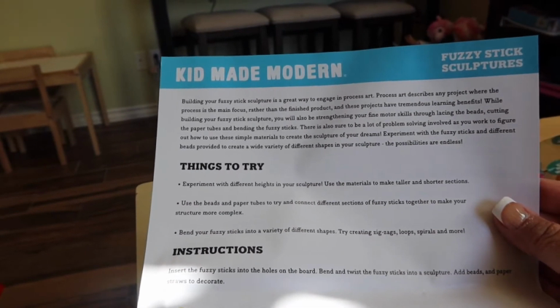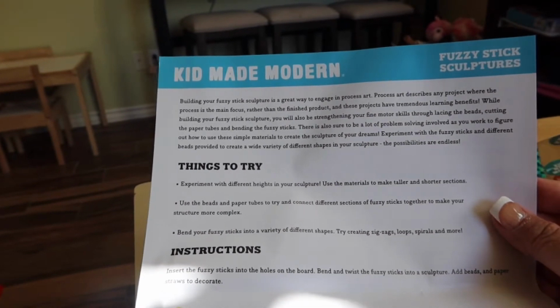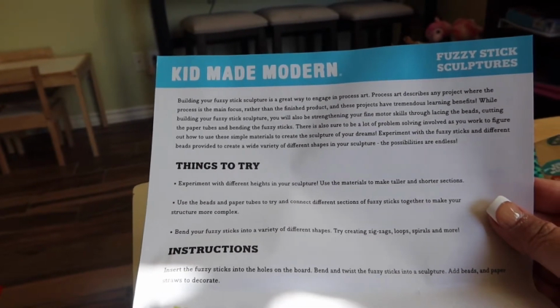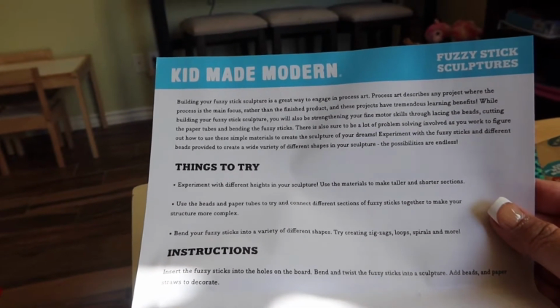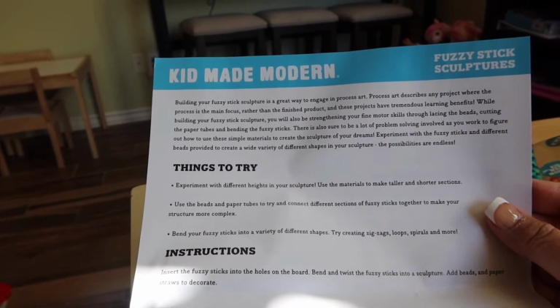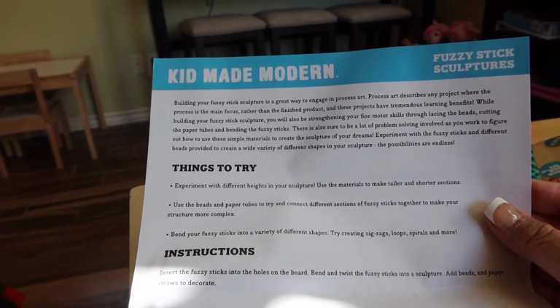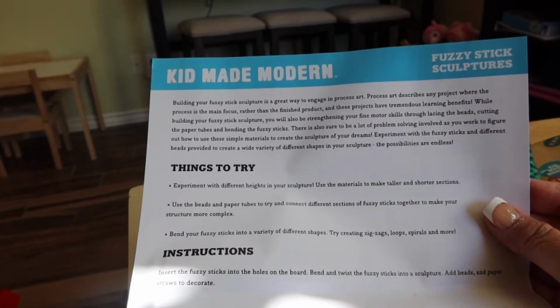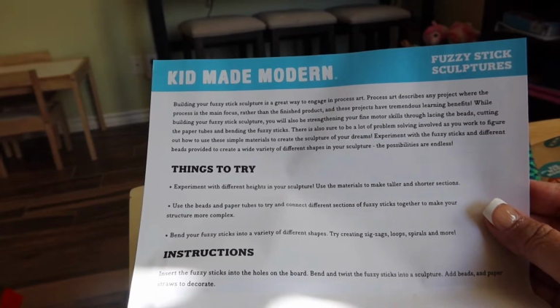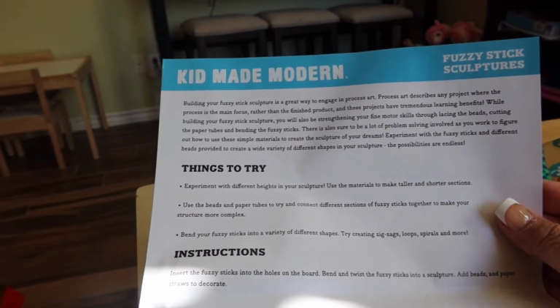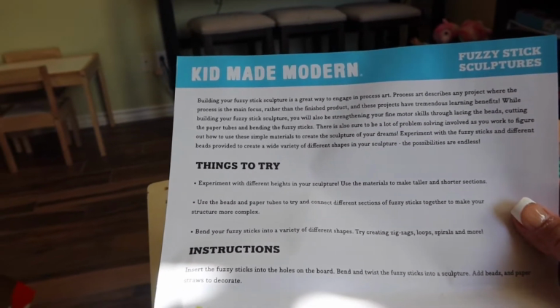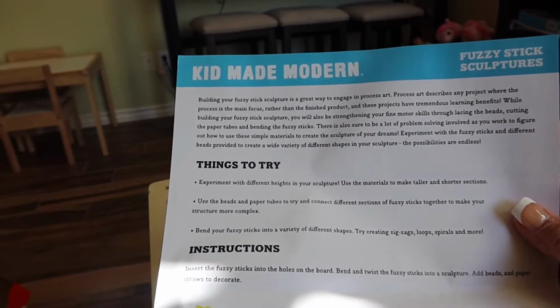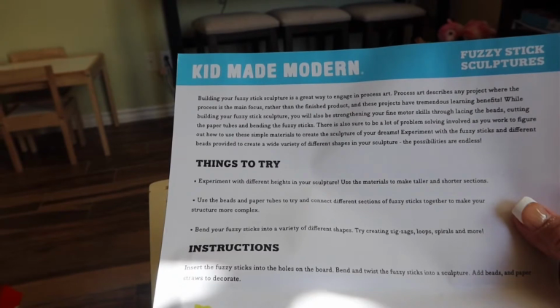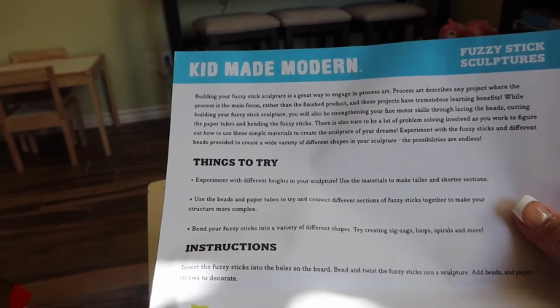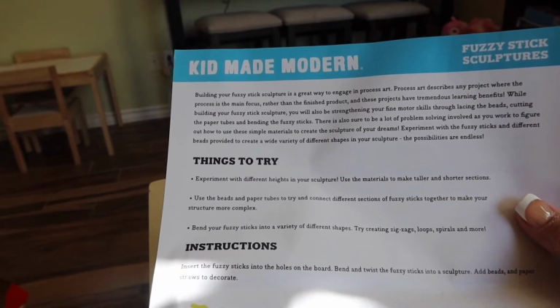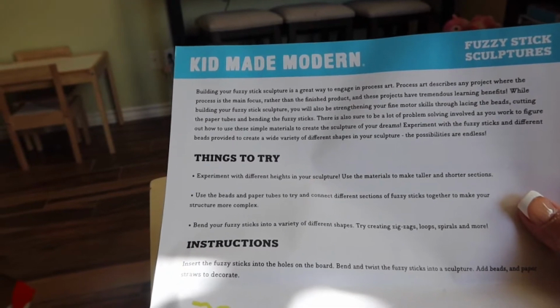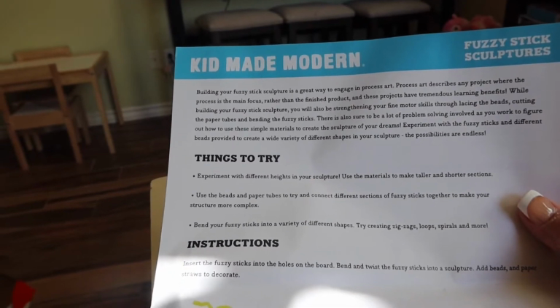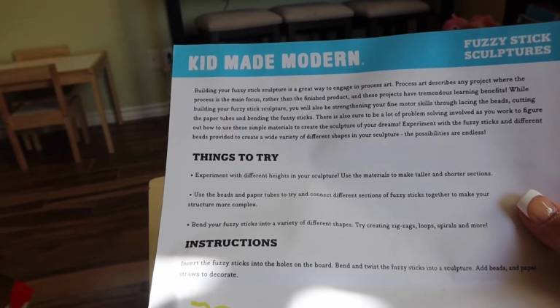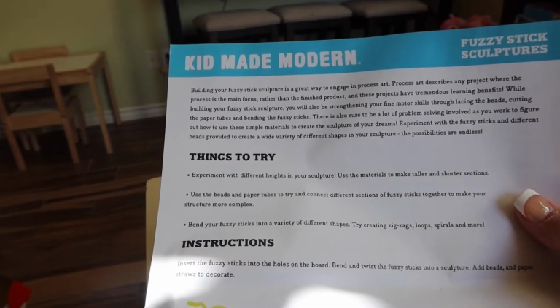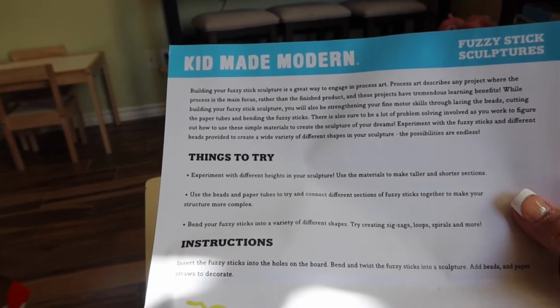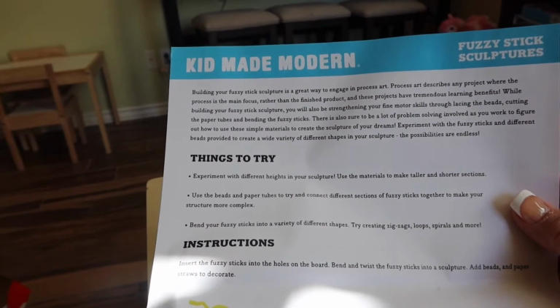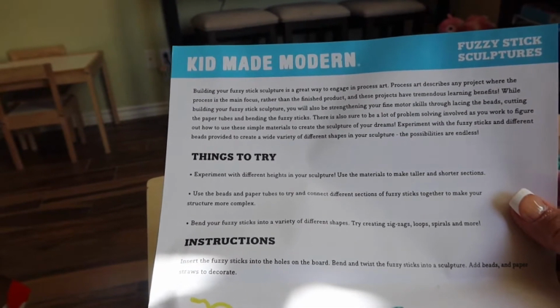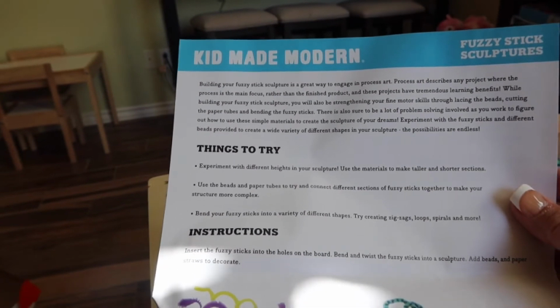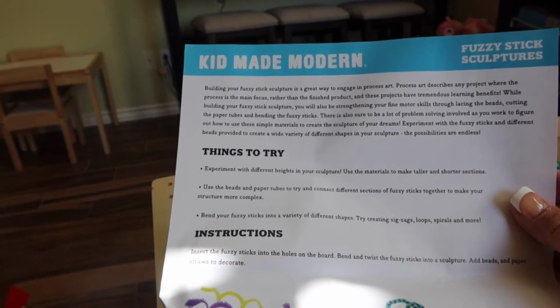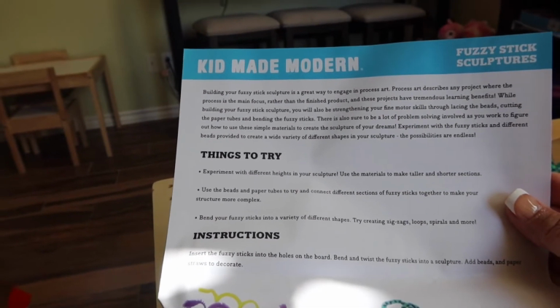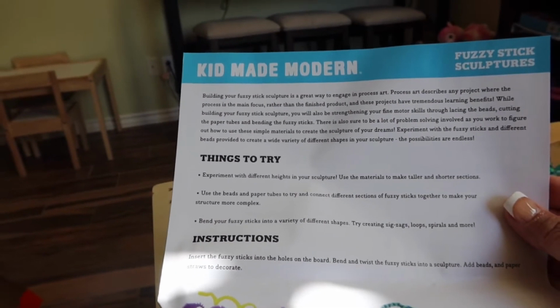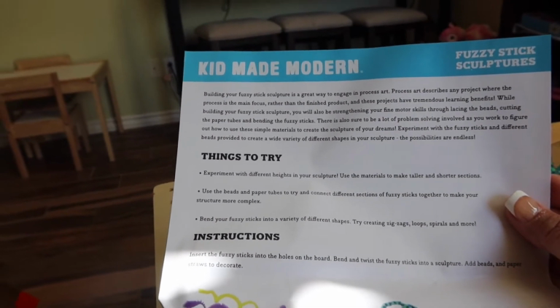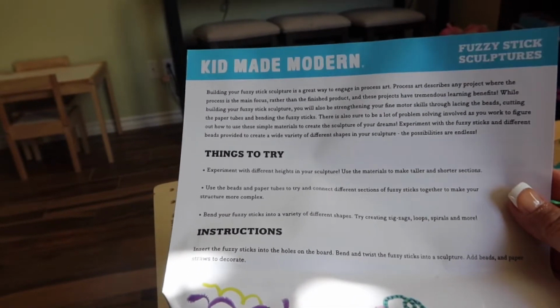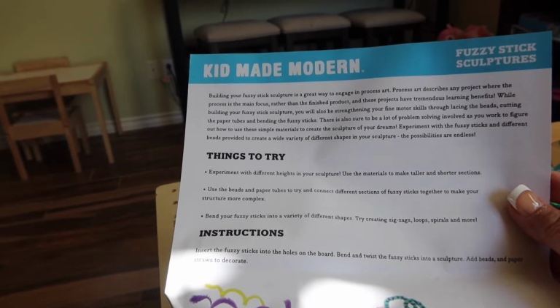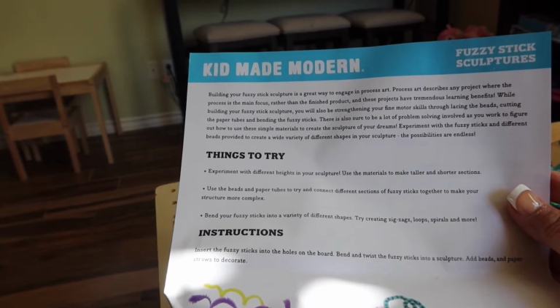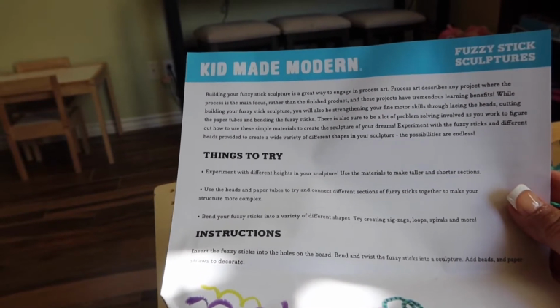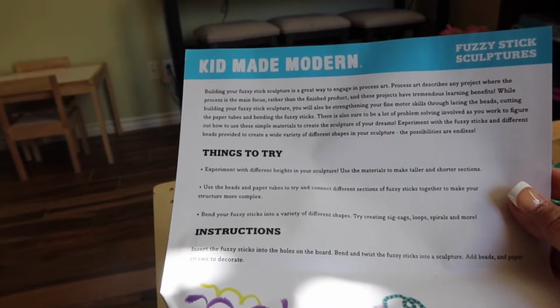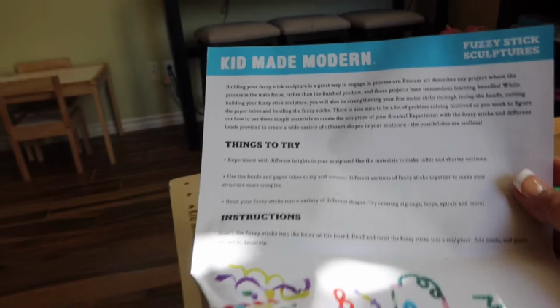'Experiment with fuzzy sticks and different beads provided to create a variety of different shapes in your sculpture. The possibilities are endless.'